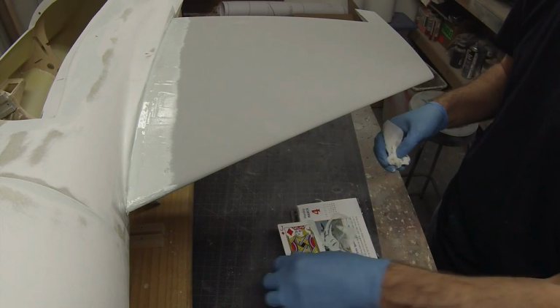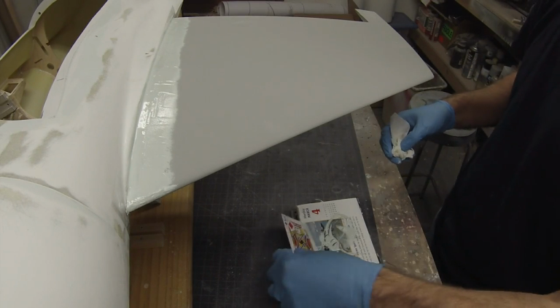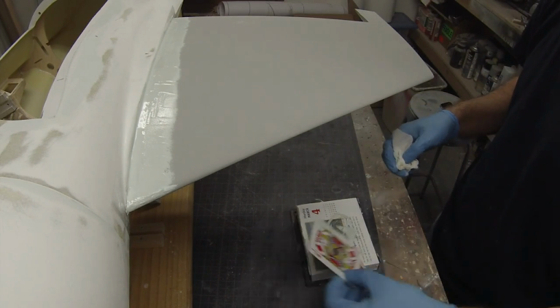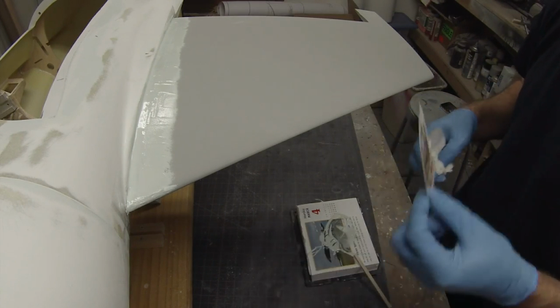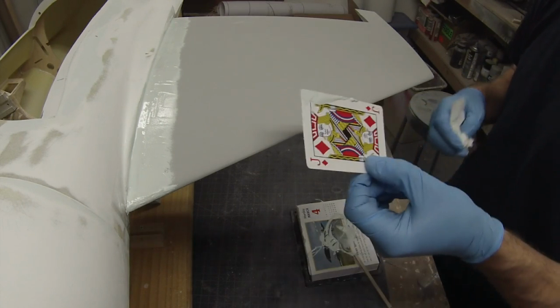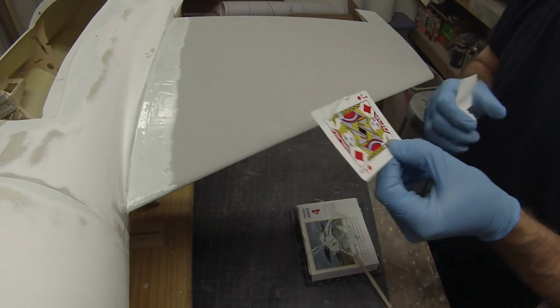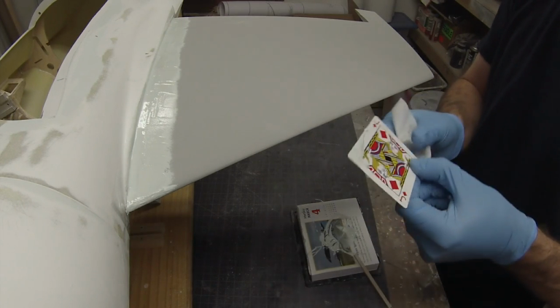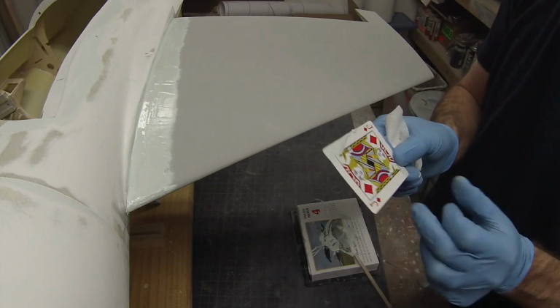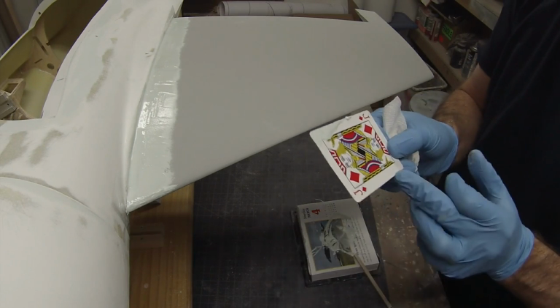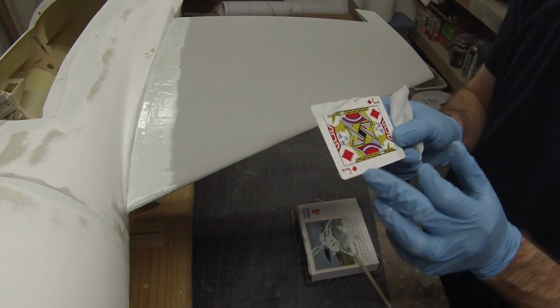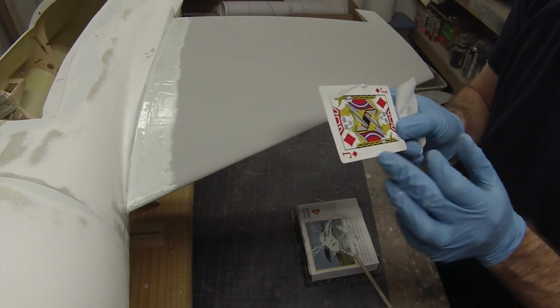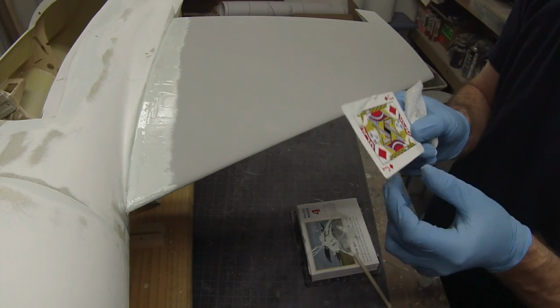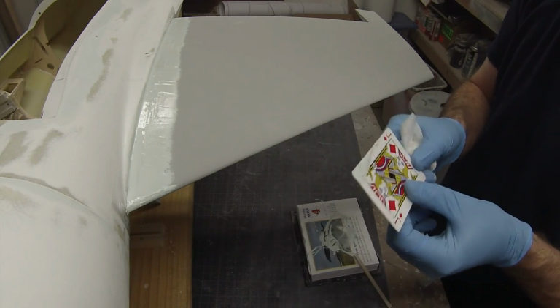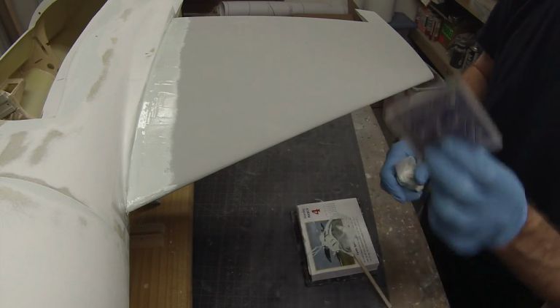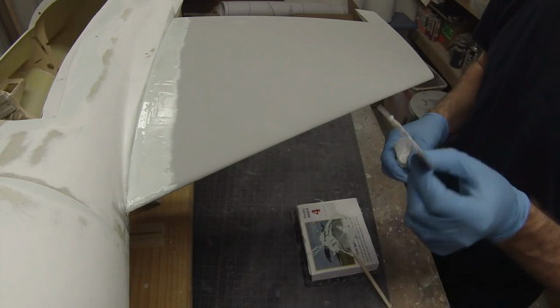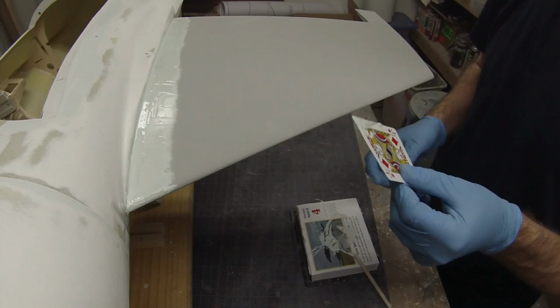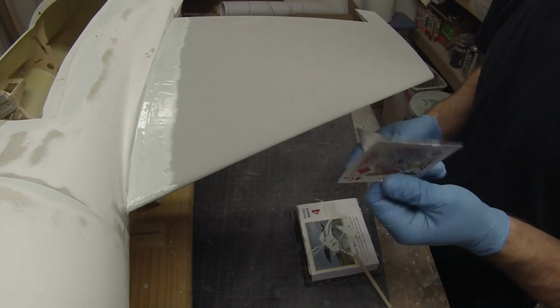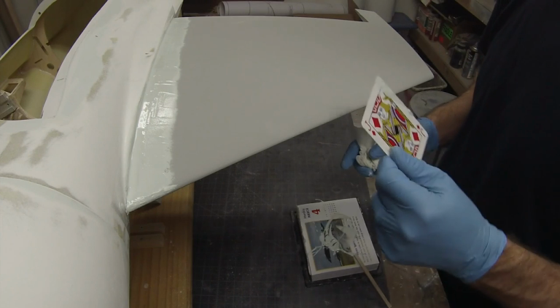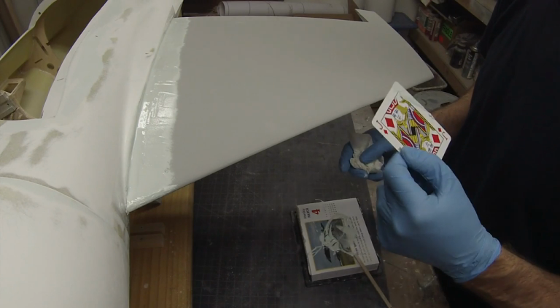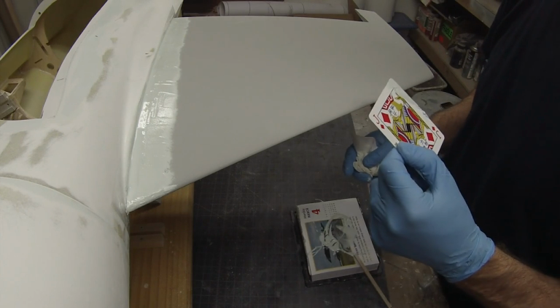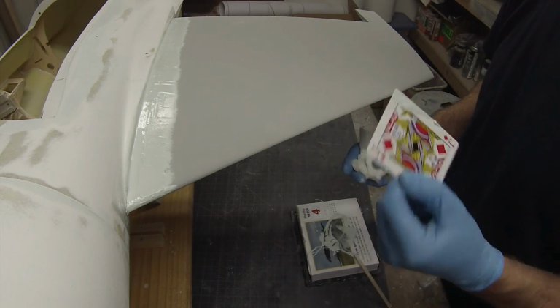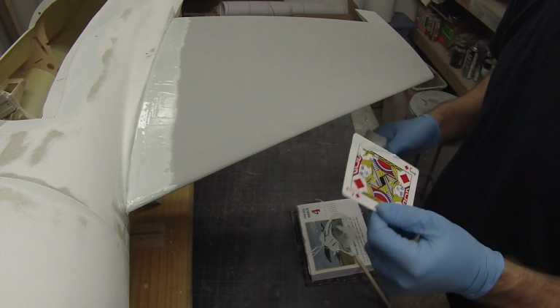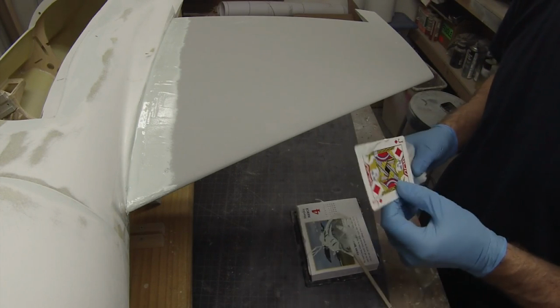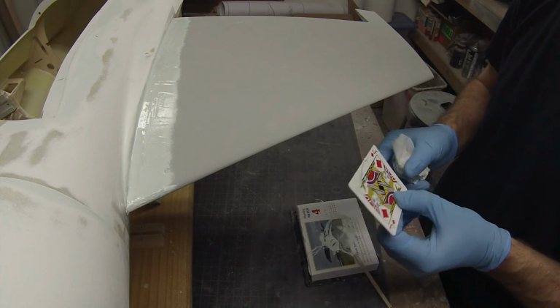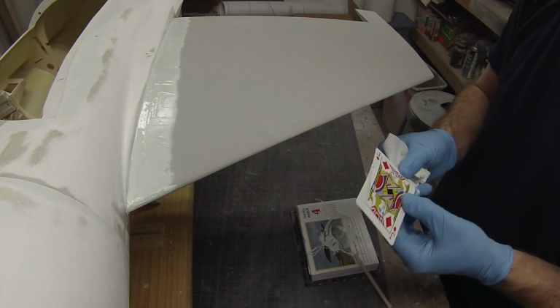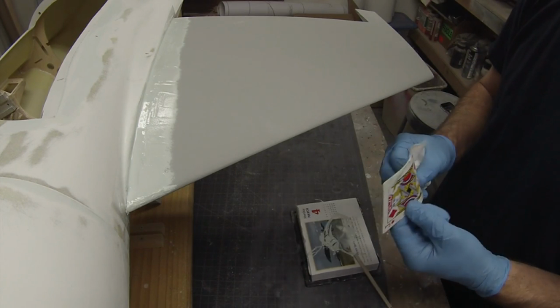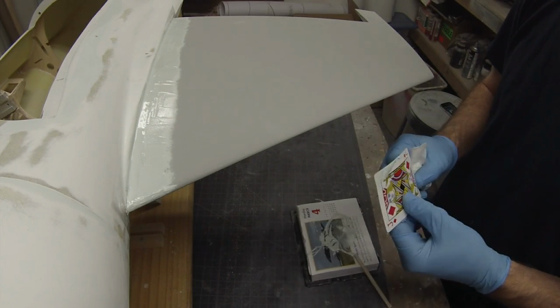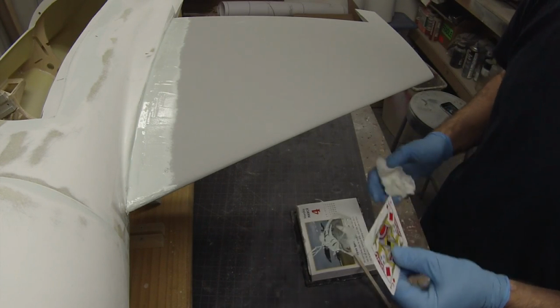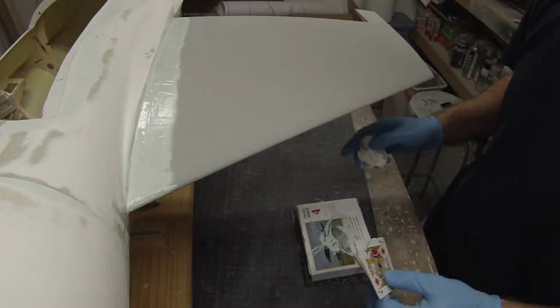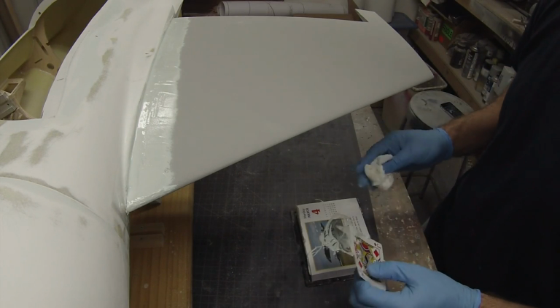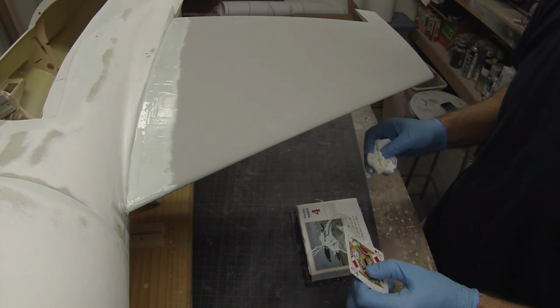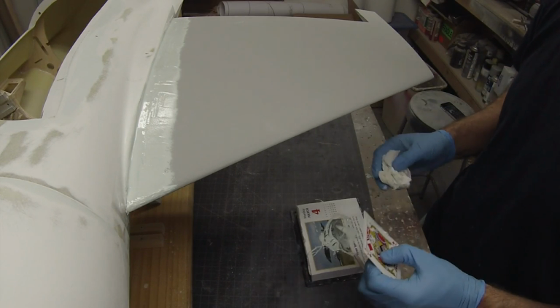I like to use a playing card or a hotel room key just to go along and smooth out the filler. It doesn't have to be perfect because we're going to go back and sand it later, but keeping it relatively smooth makes less work for yourself down the road. I used just a playing card because it keeps it nice and sharp — has a nice sharp edge. You can throw them out. This was the Jack of Diamonds, but of course you could have used the Queen of Spades — would work just as well.